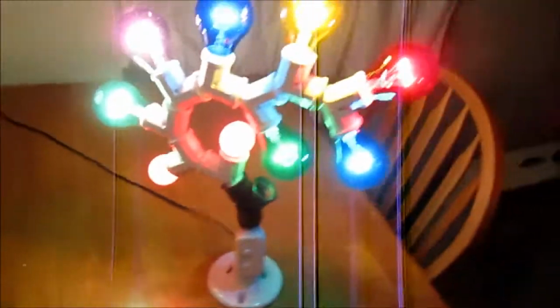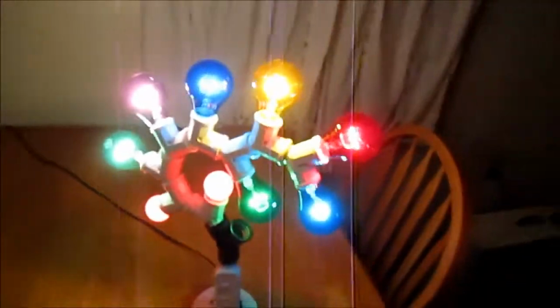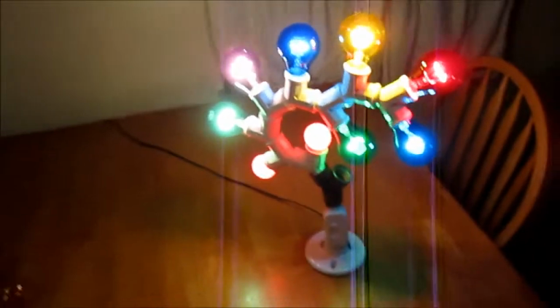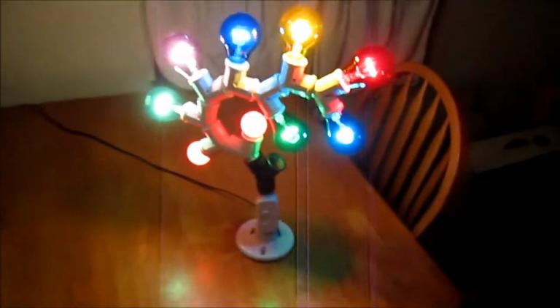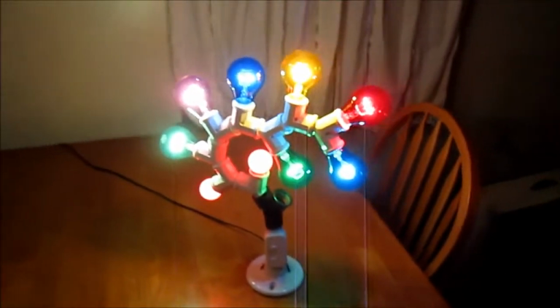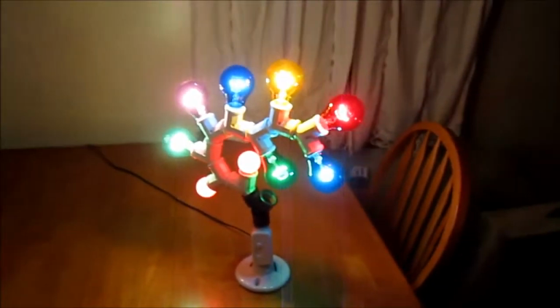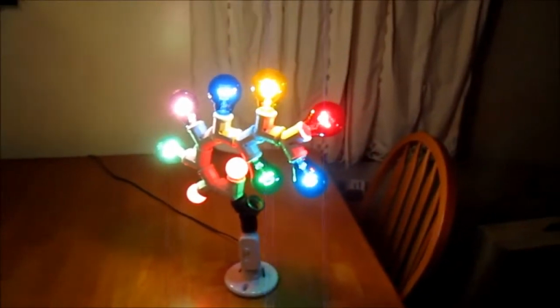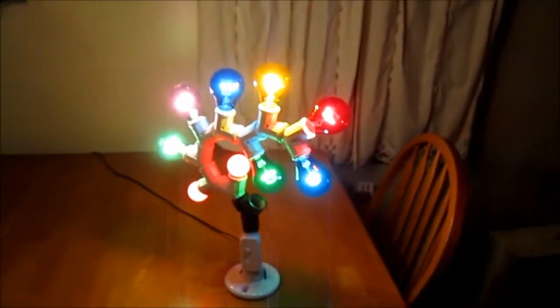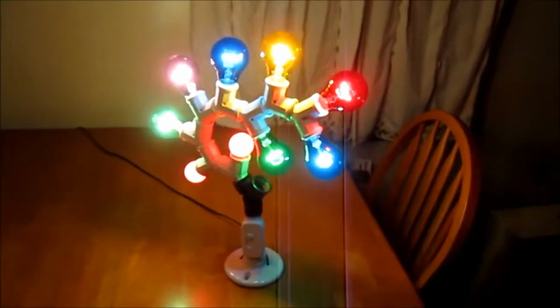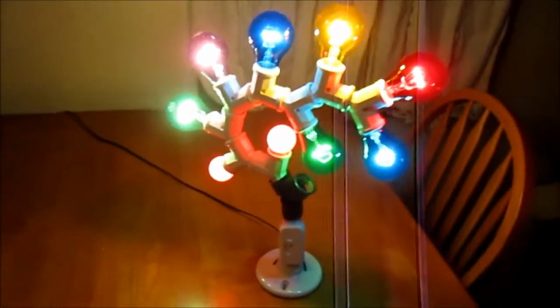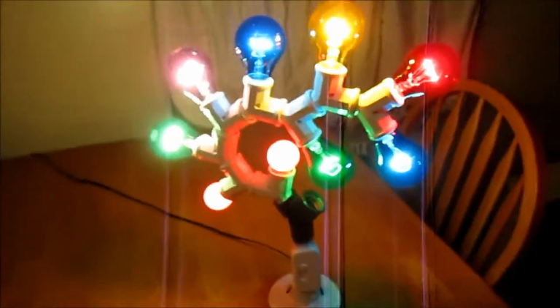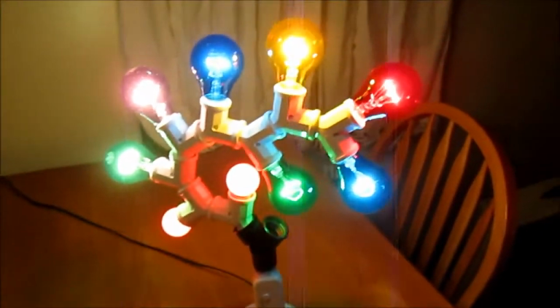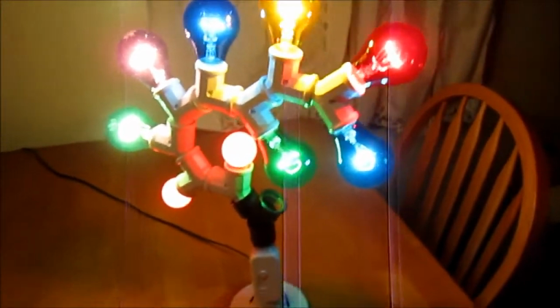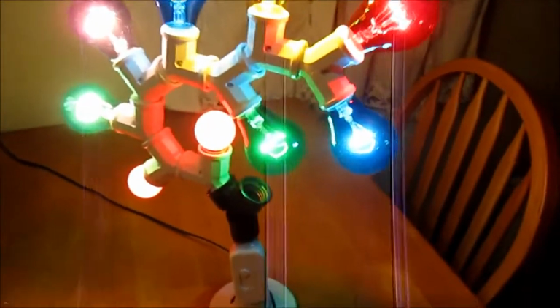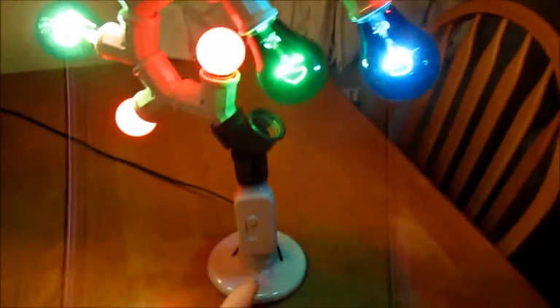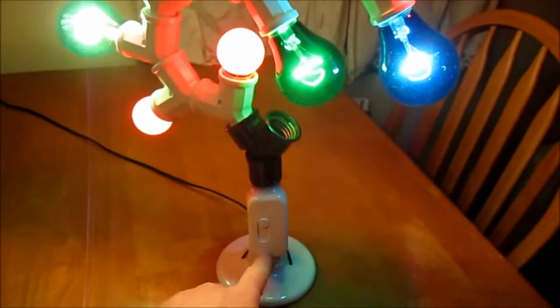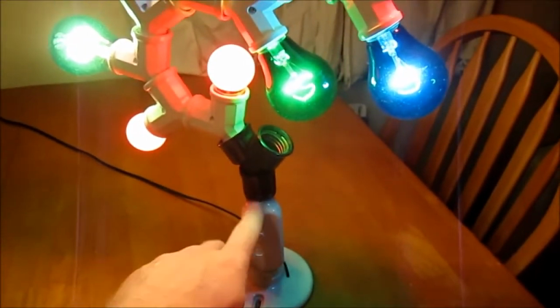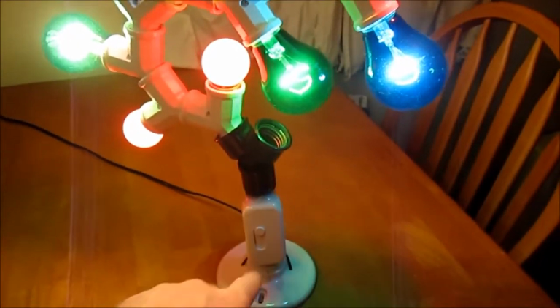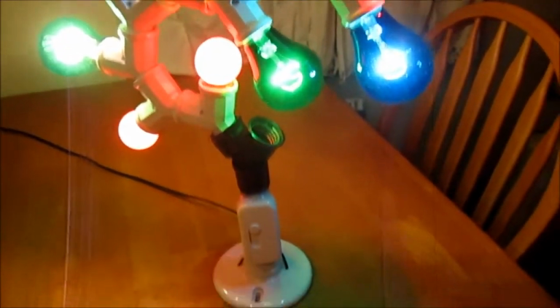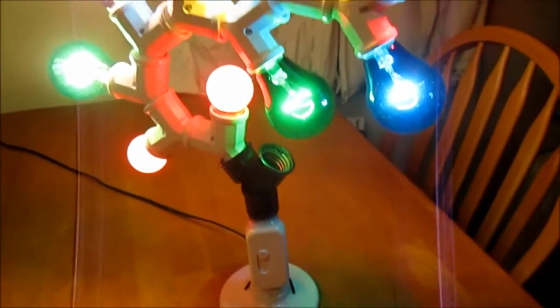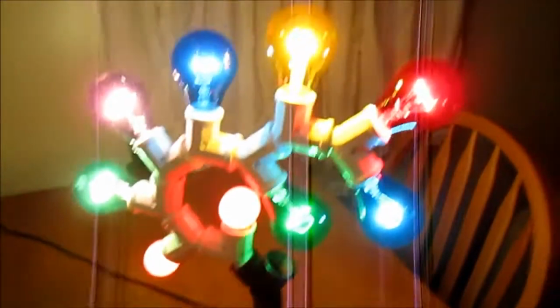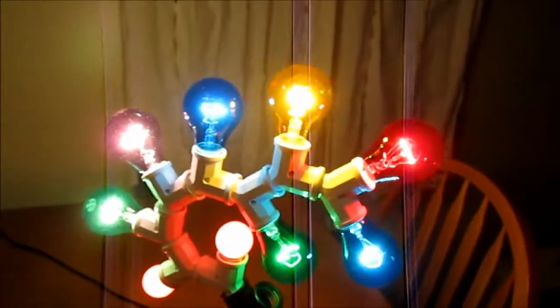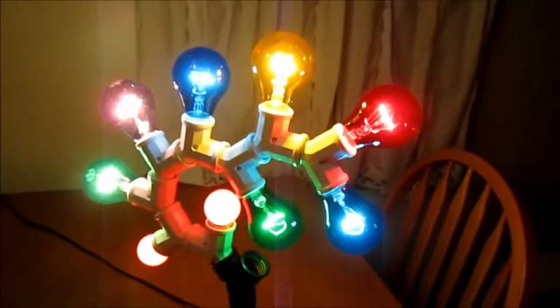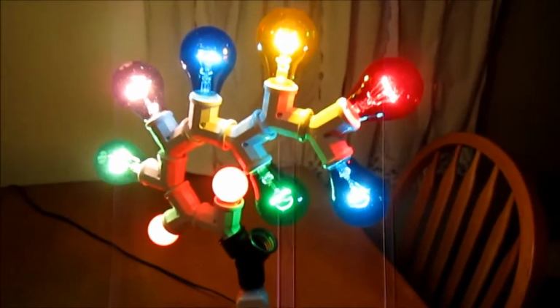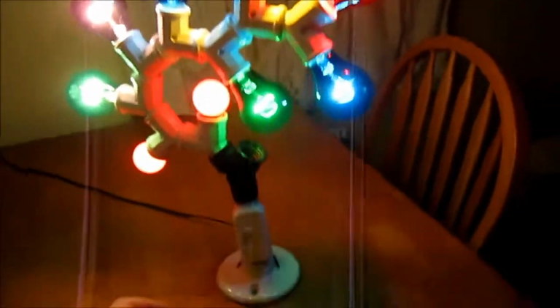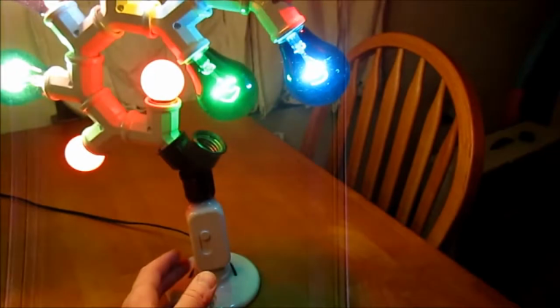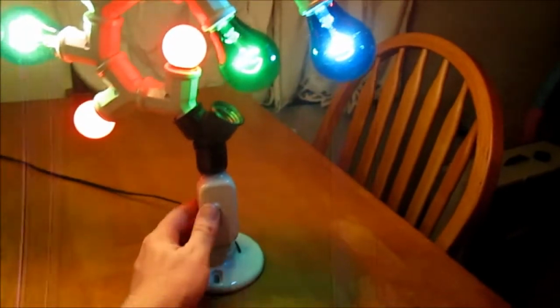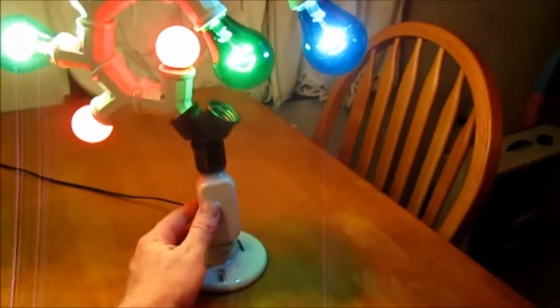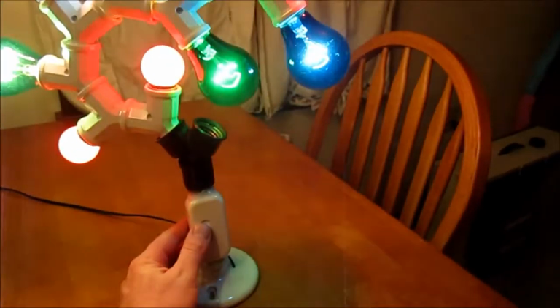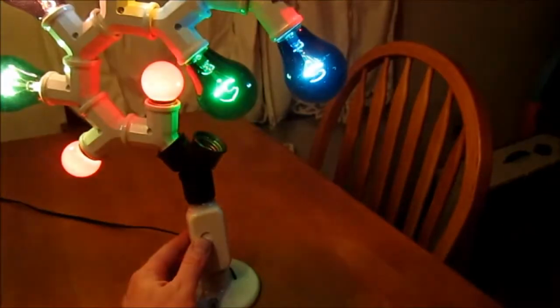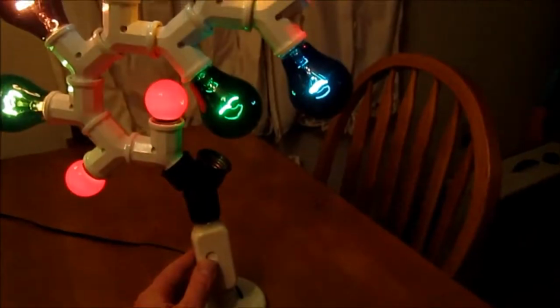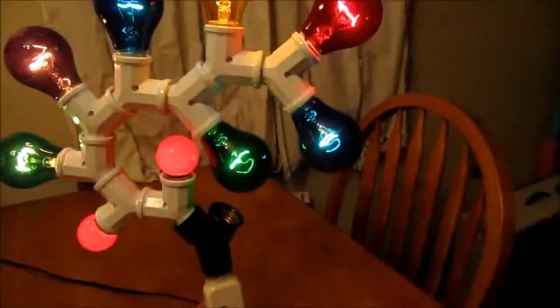There we go — look at that! Now it looks even more like a tree because we've got the tall thin trunk underneath all the branches, and it's very easily dimmable.